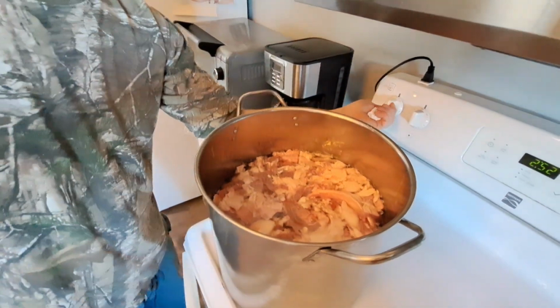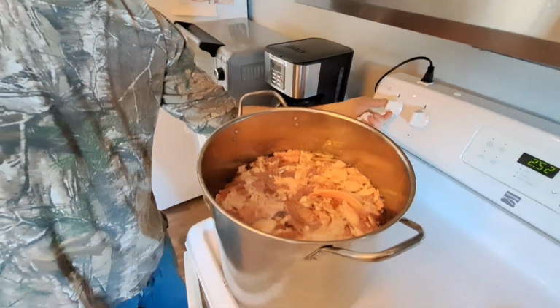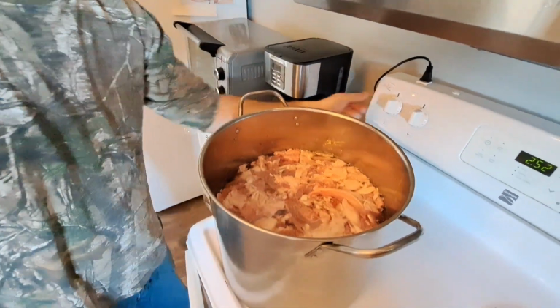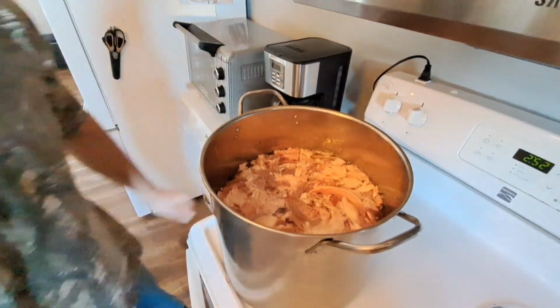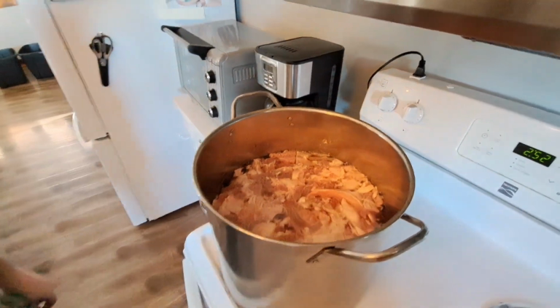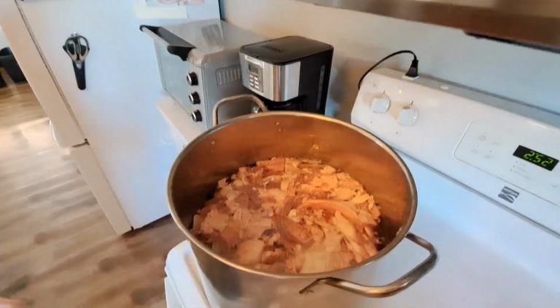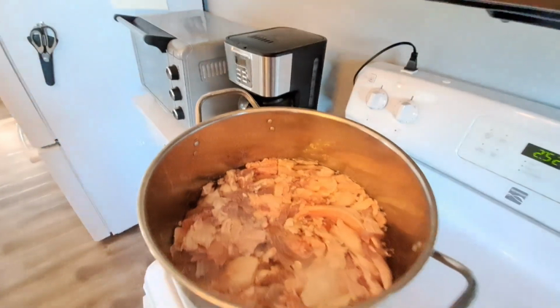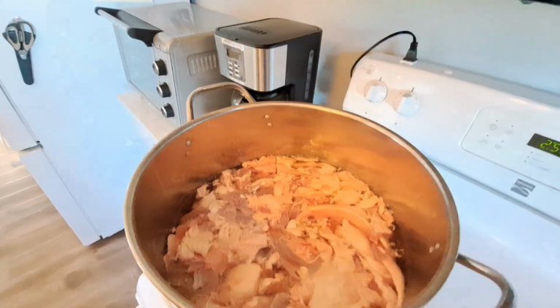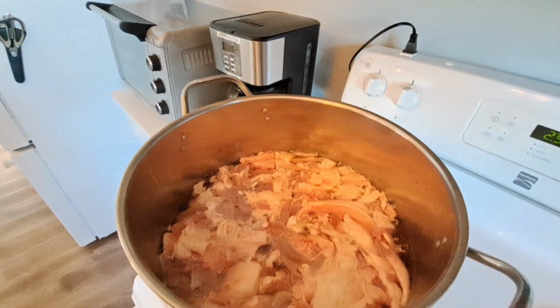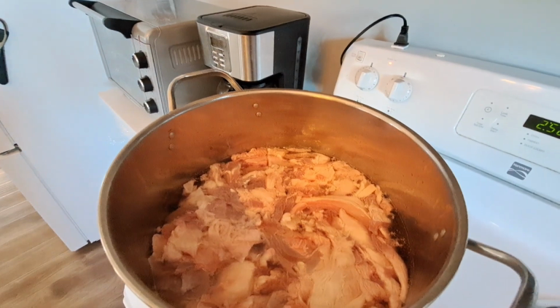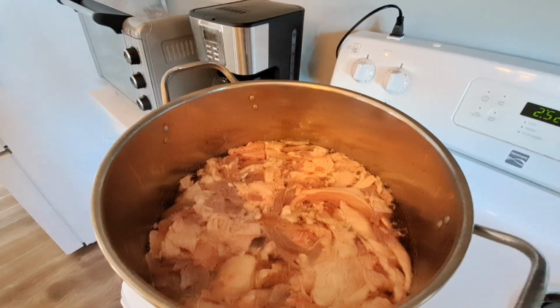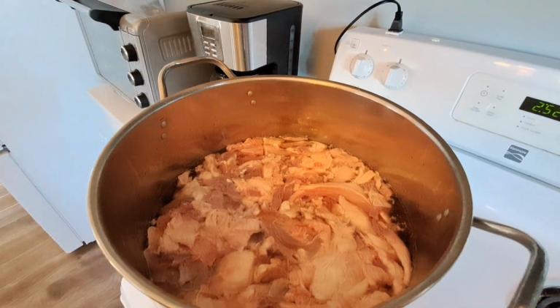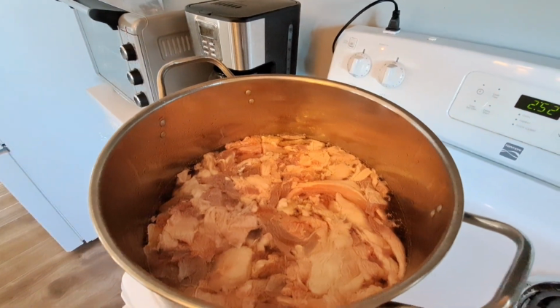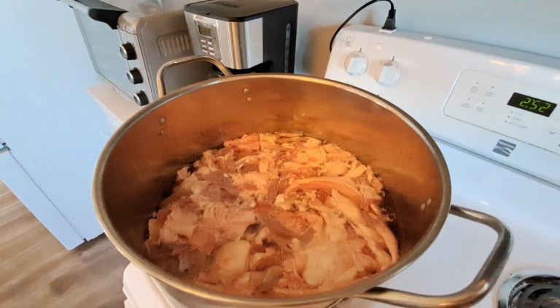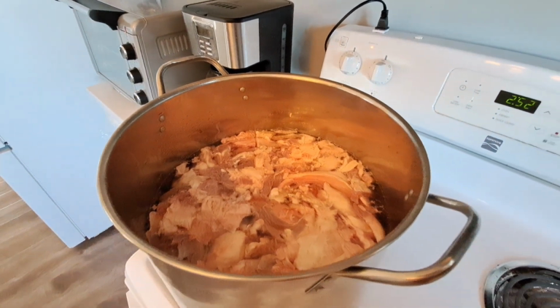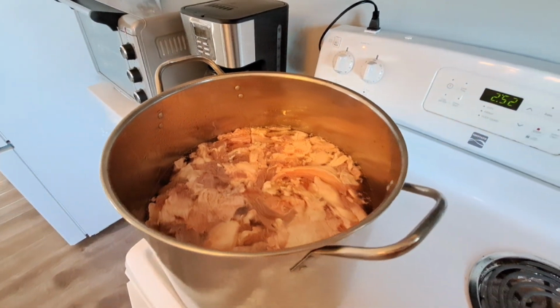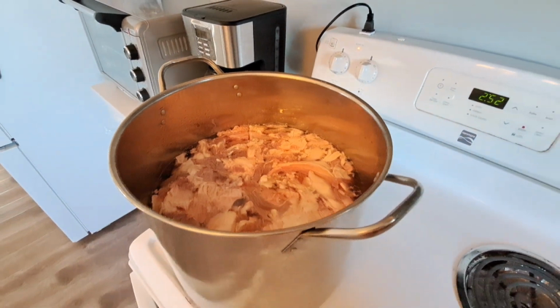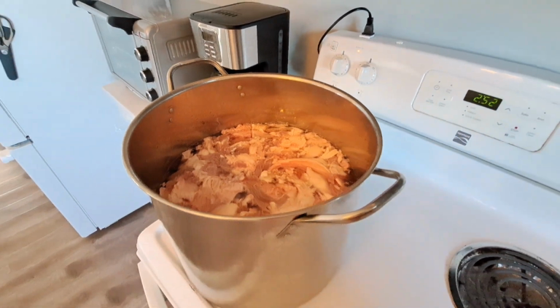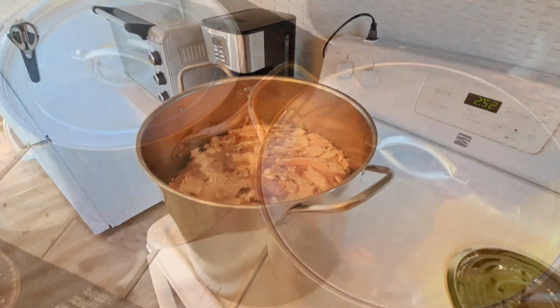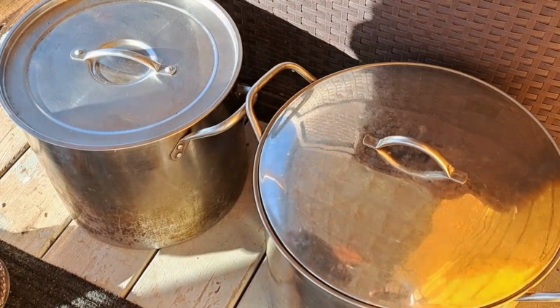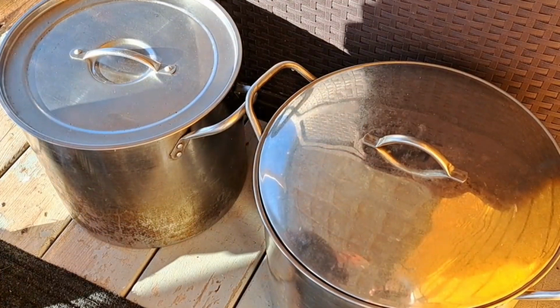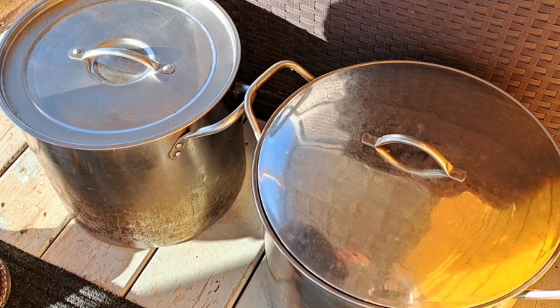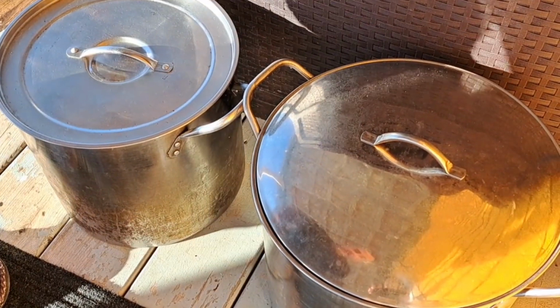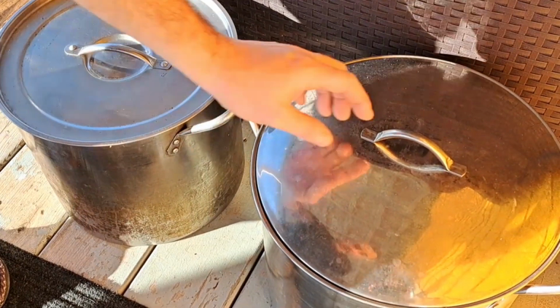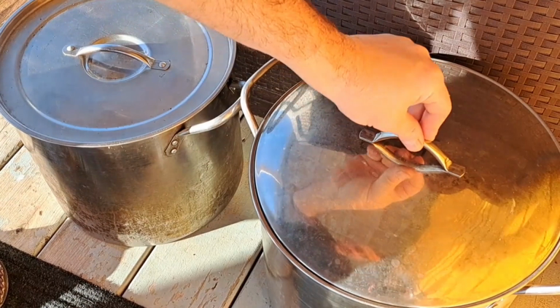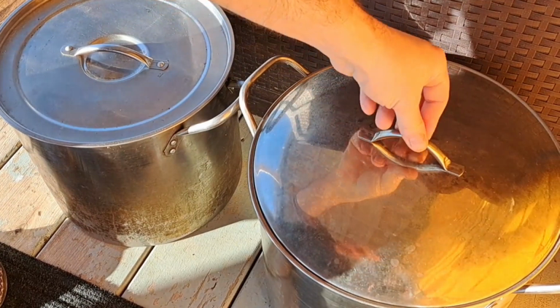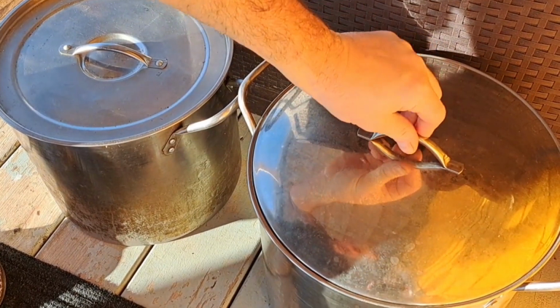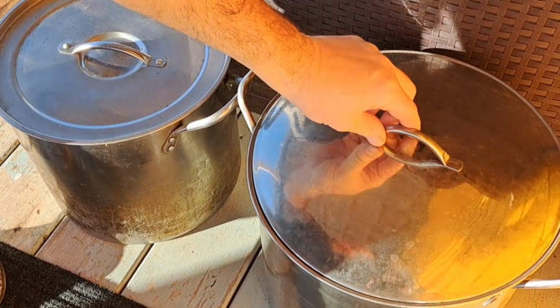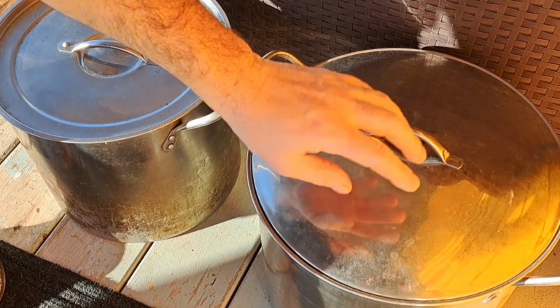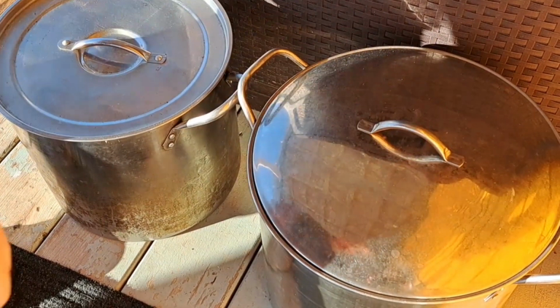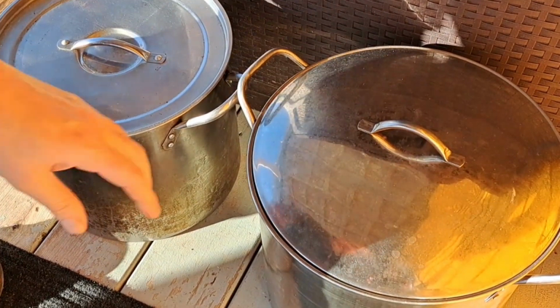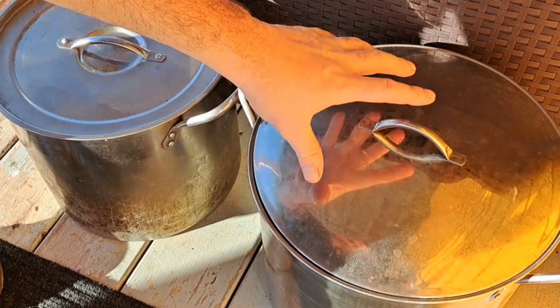Running it on about medium heat, we'll let that go. Sorry about all the rain and snow melting — it's just a bit noisy.